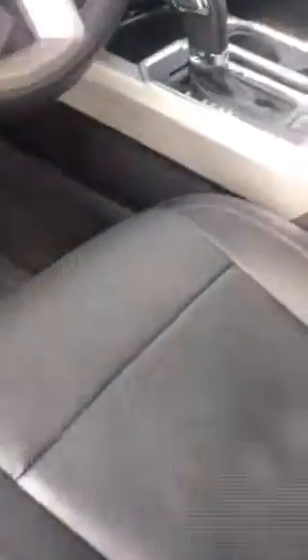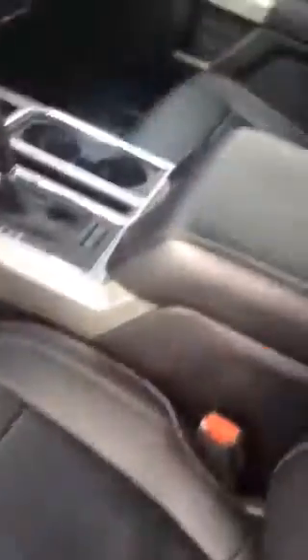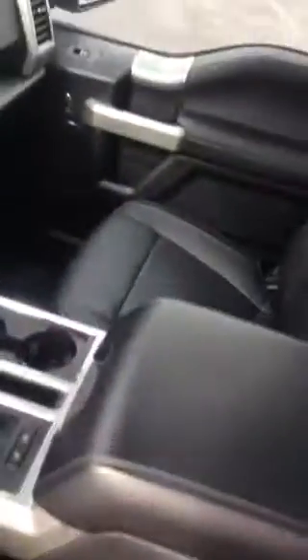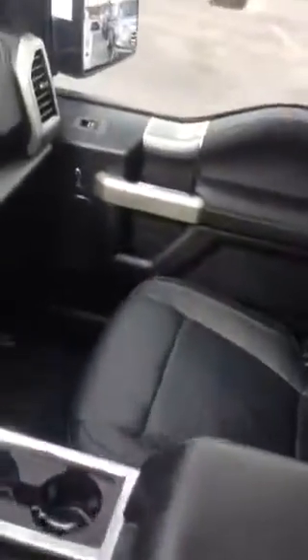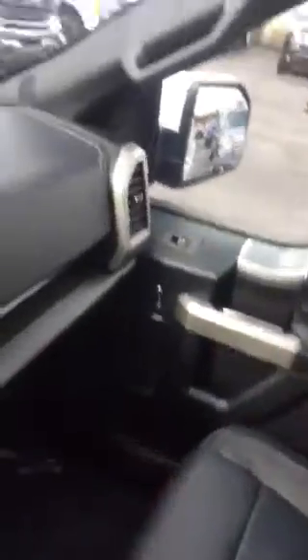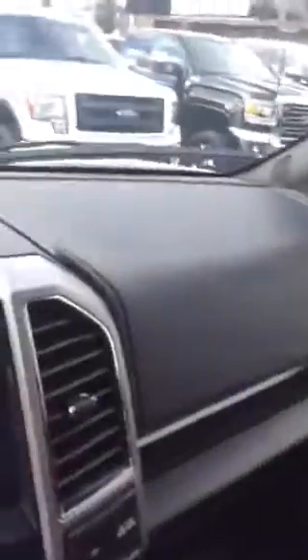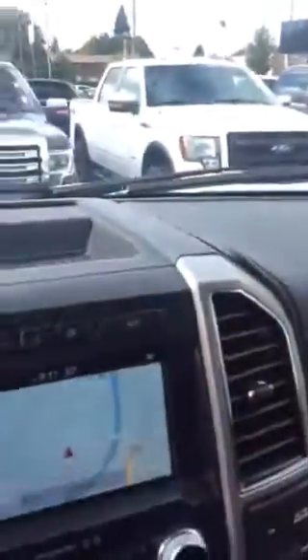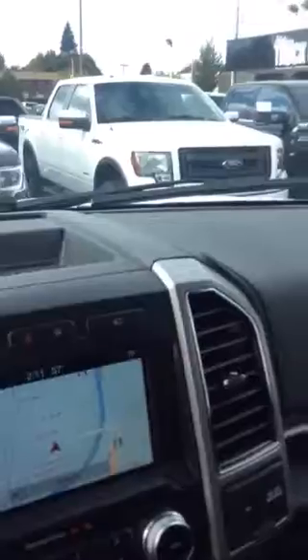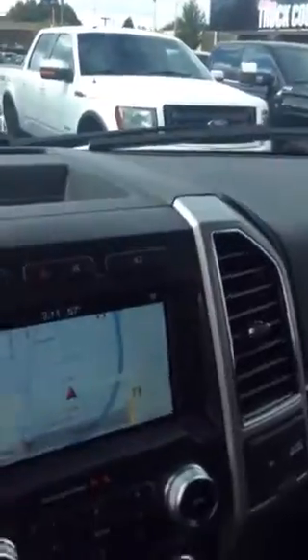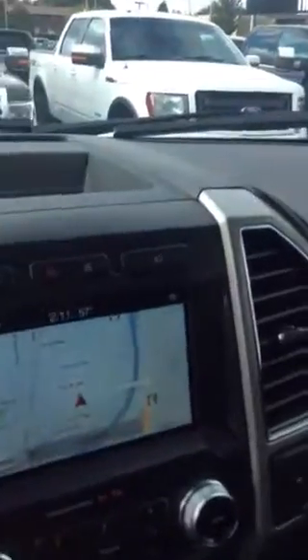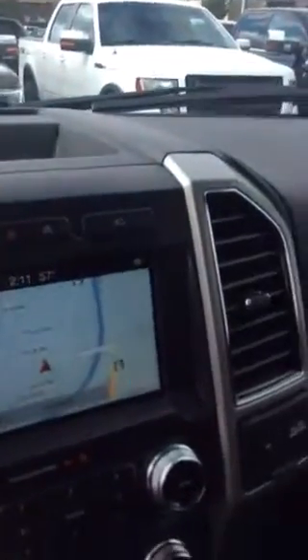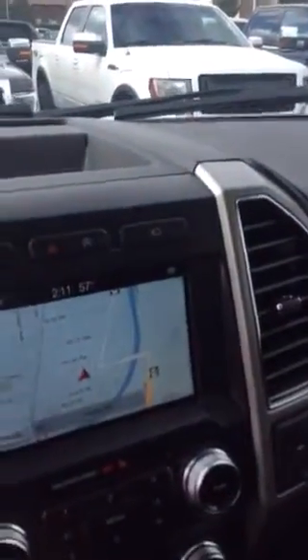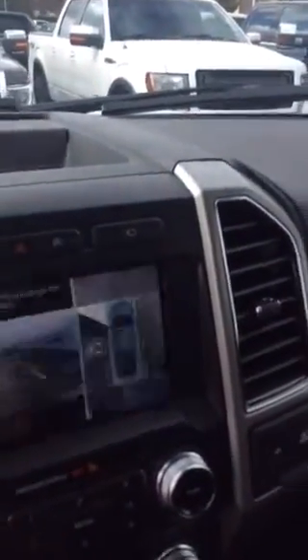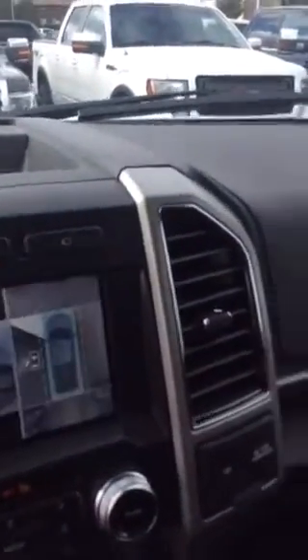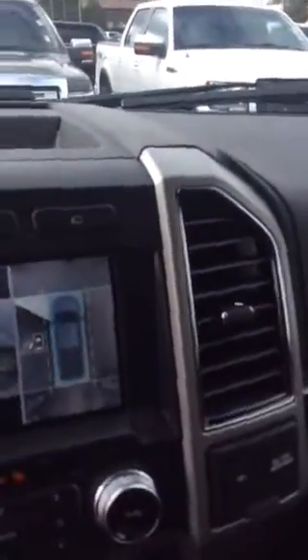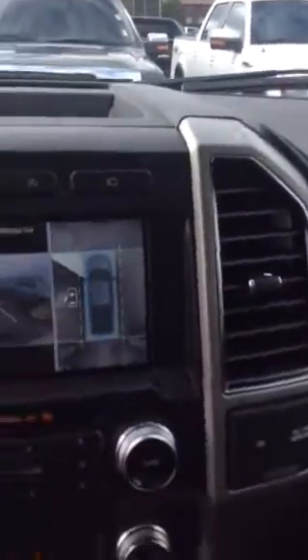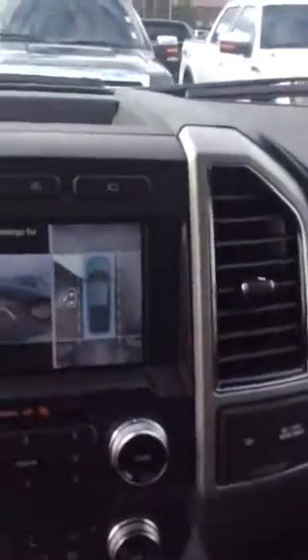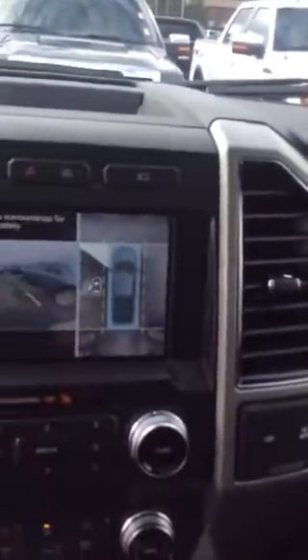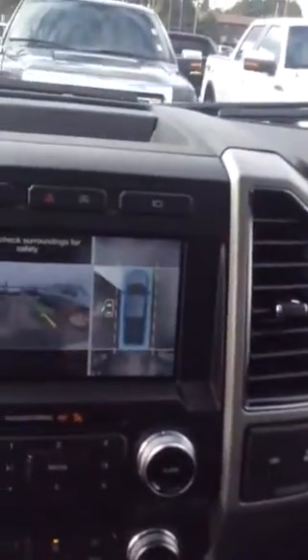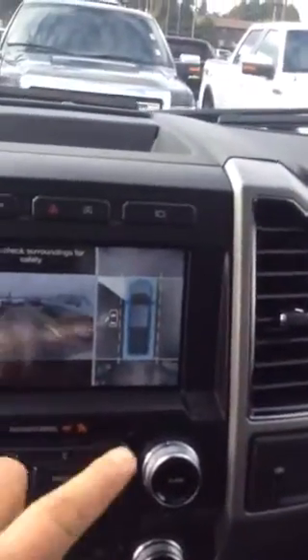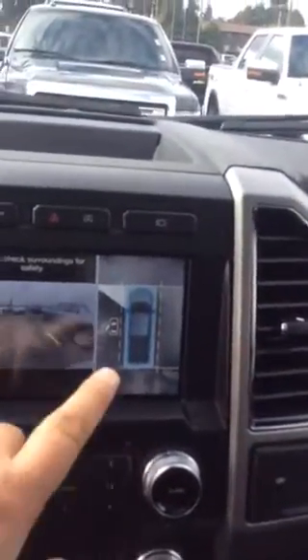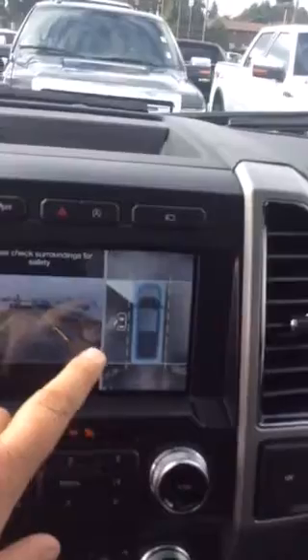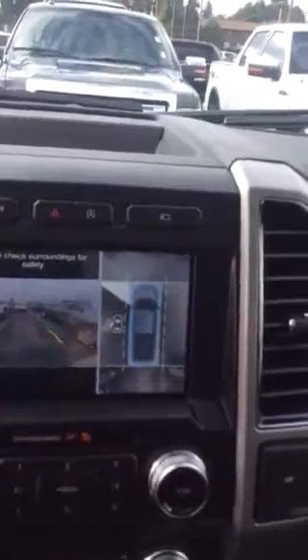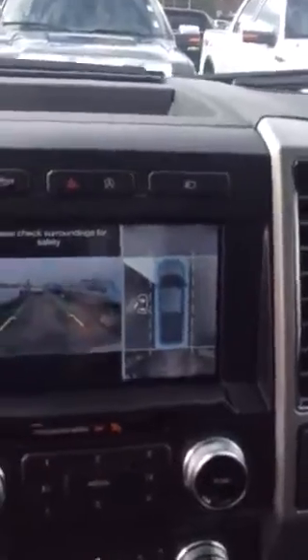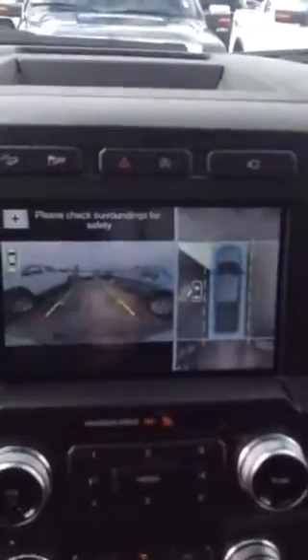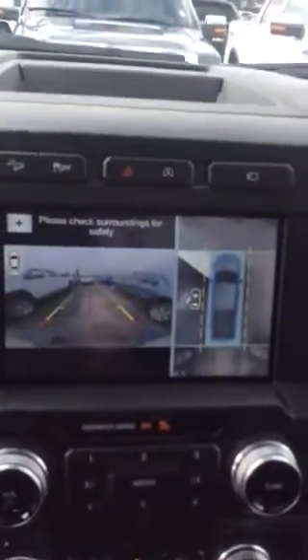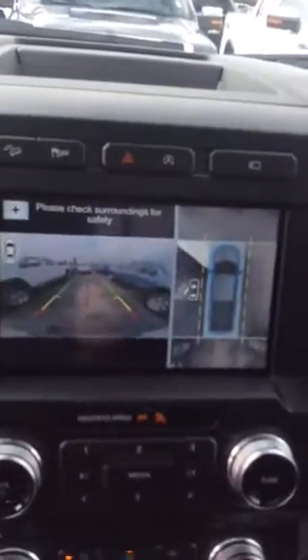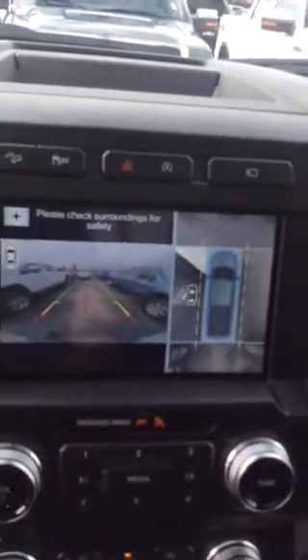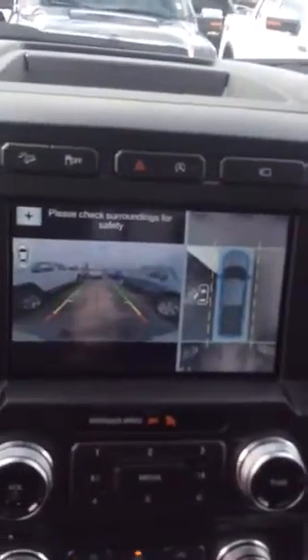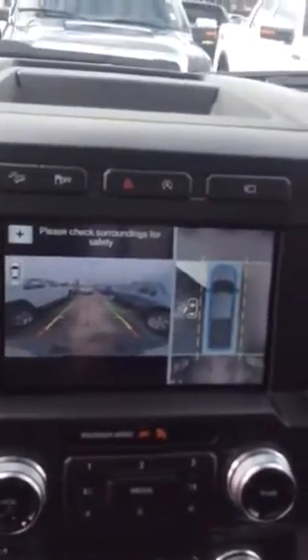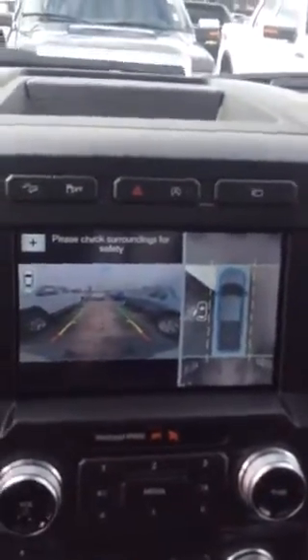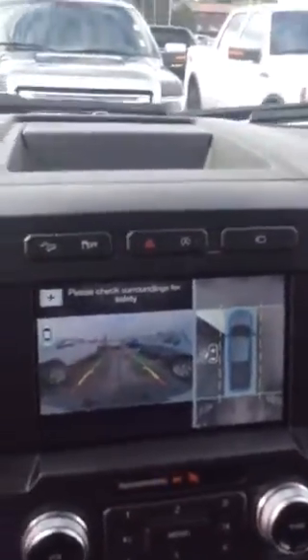Nice leather seating, heated and cooled seats. Here's a look at the panoramic camera — this is pretty neat when you back up, you can see what's all around you on screen, and also still see where you're going when you back up.